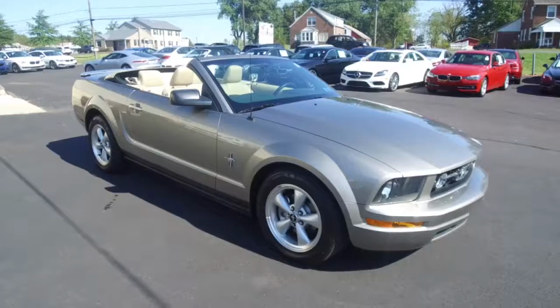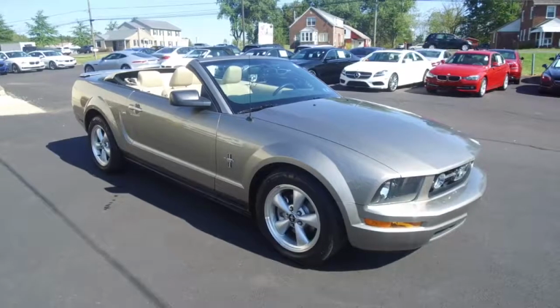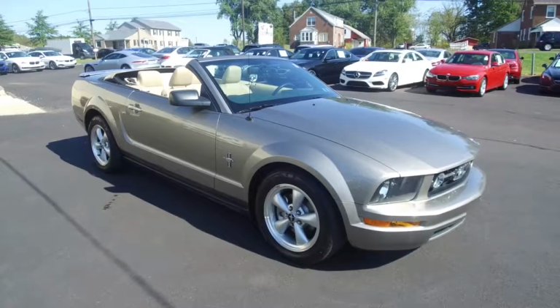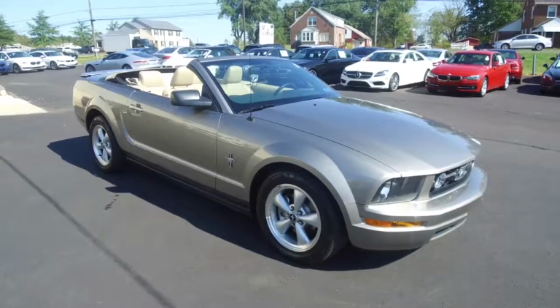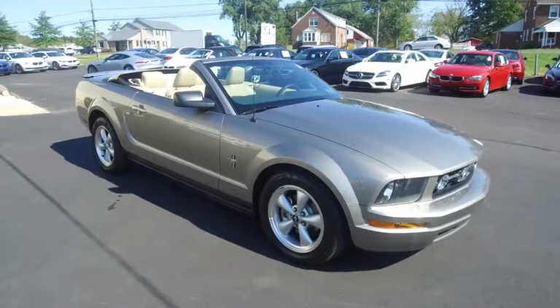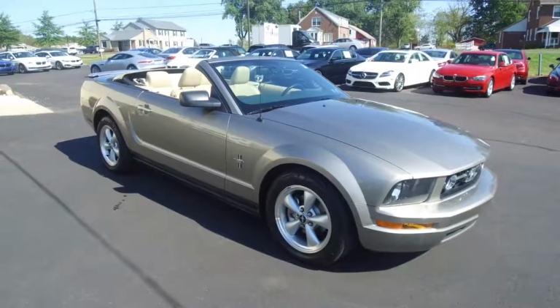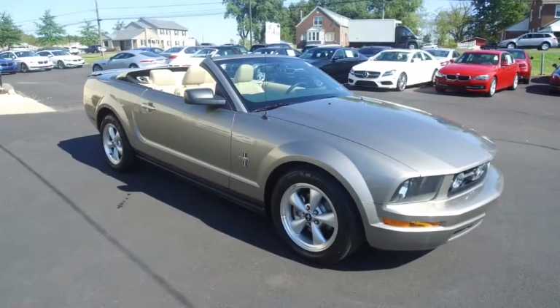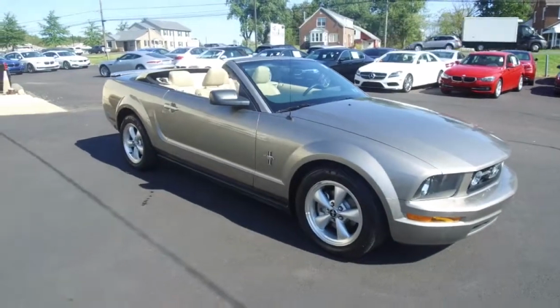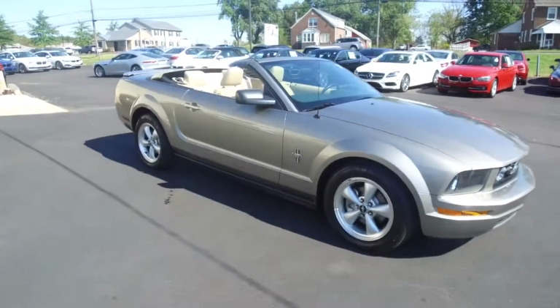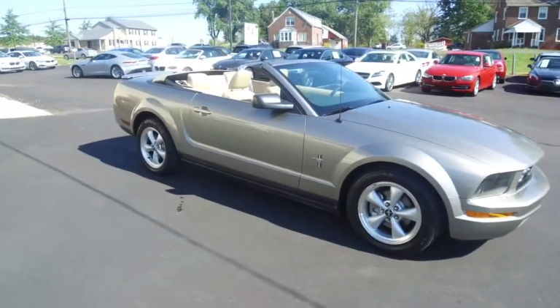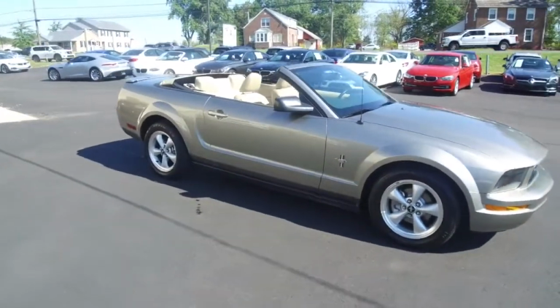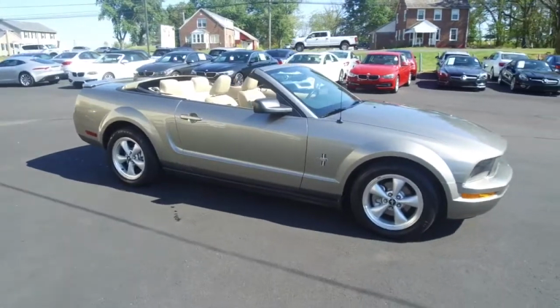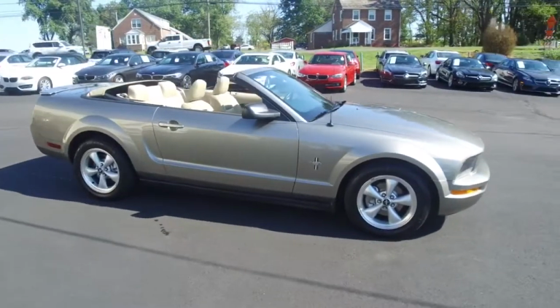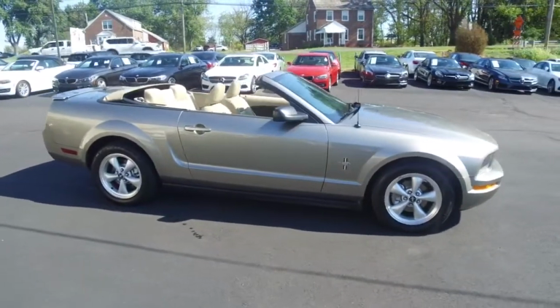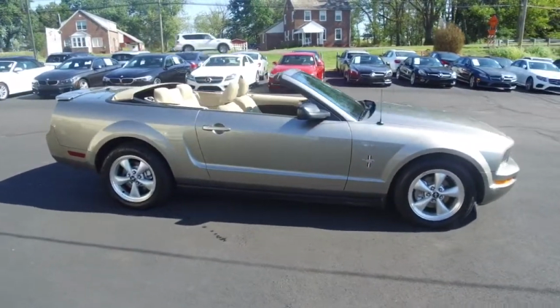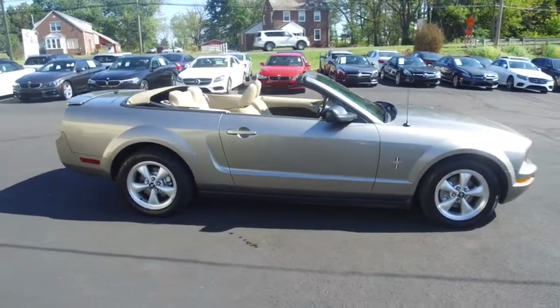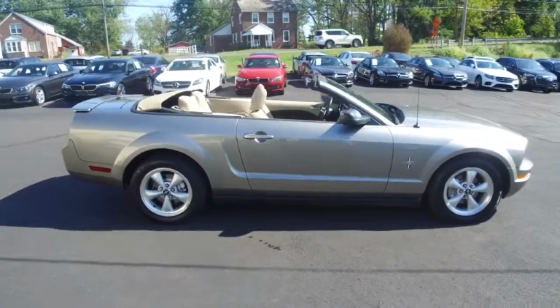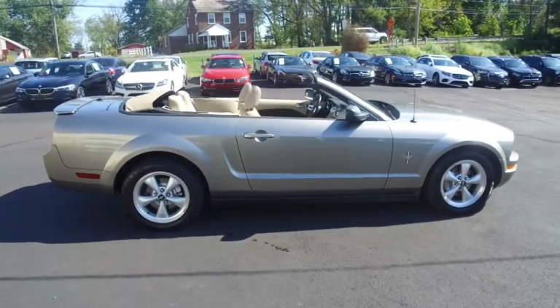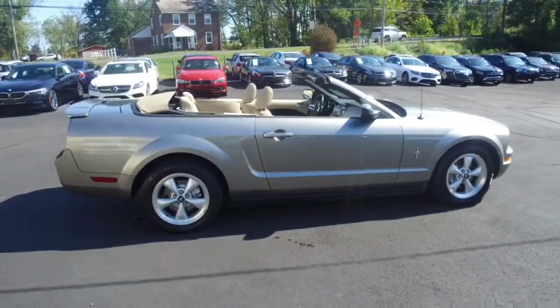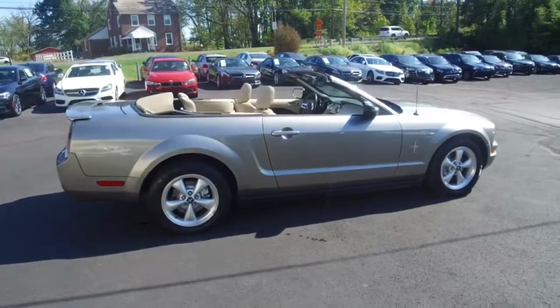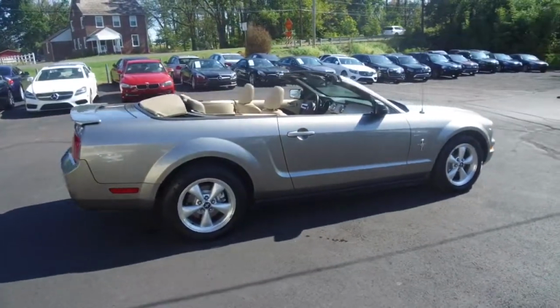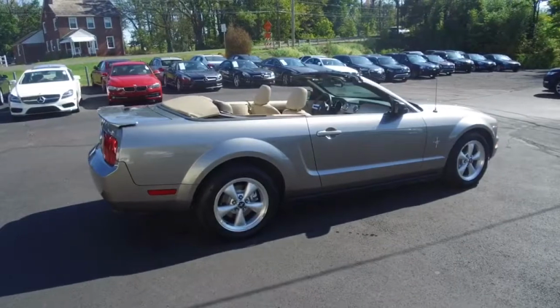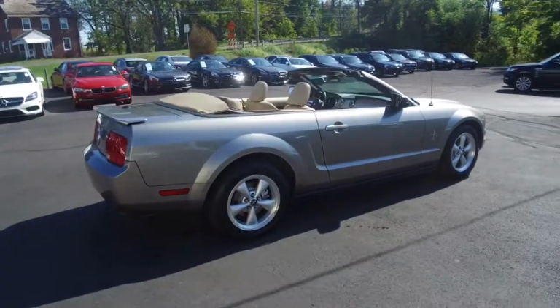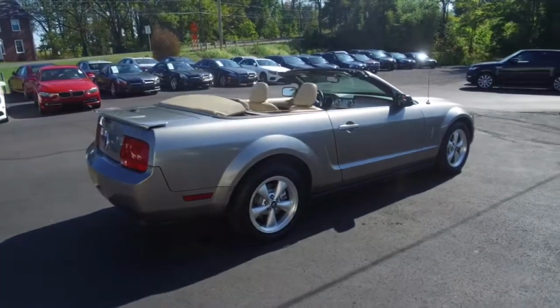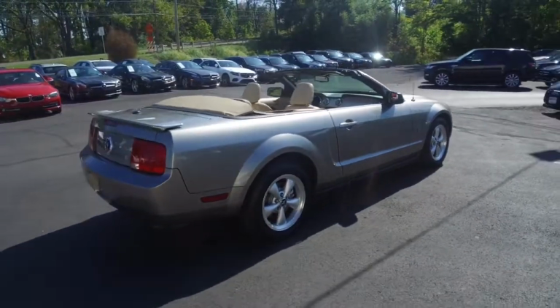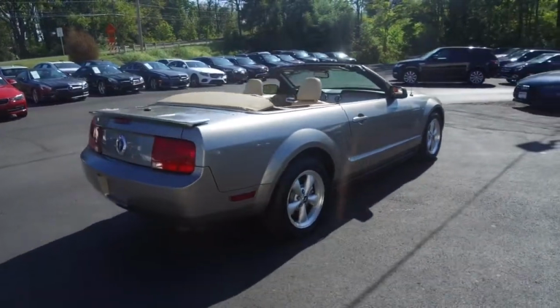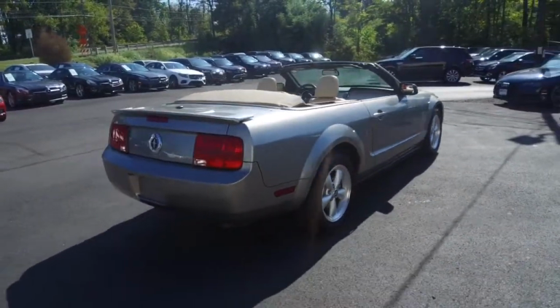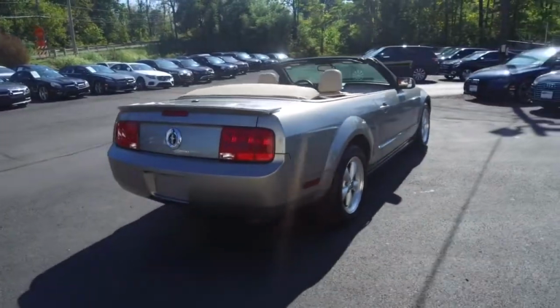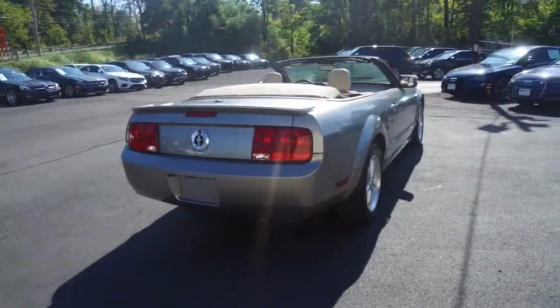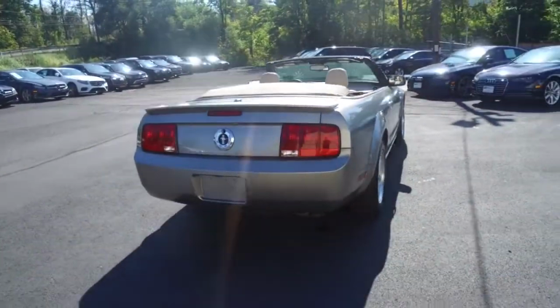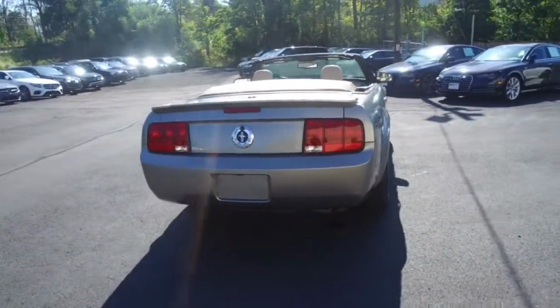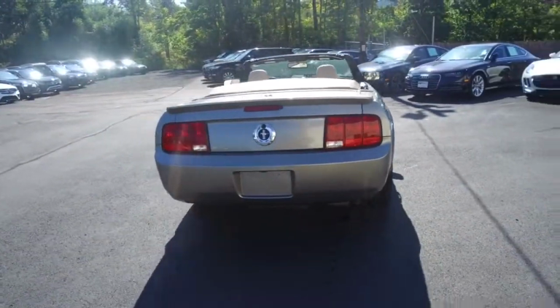Hey, we're here today at E-Imports for Less talking about a recent addition to our inventory. This here is a 2008 Ford Mustang — it's a V6 premium model. Metallic gray on the exterior with a beige interior, and the vehicle currently has 45,000 miles on it.